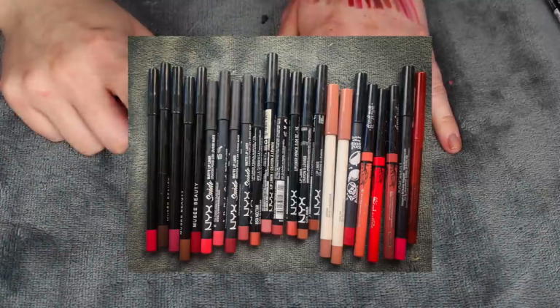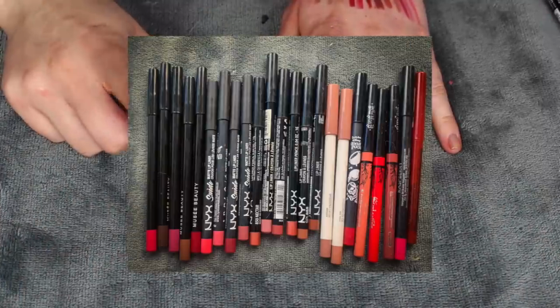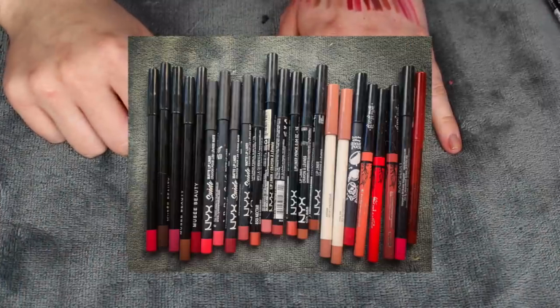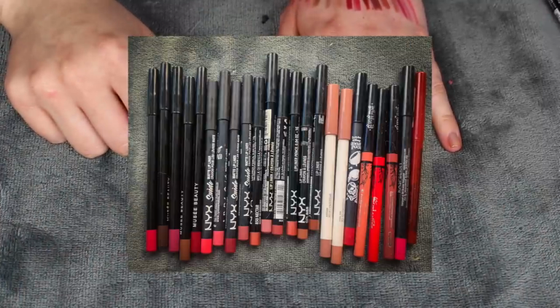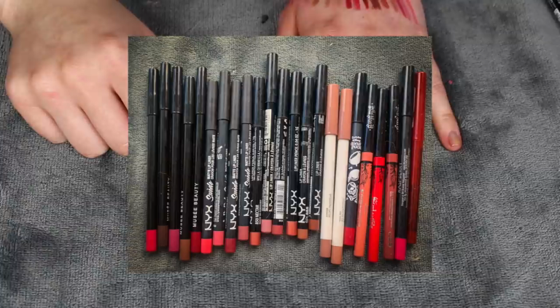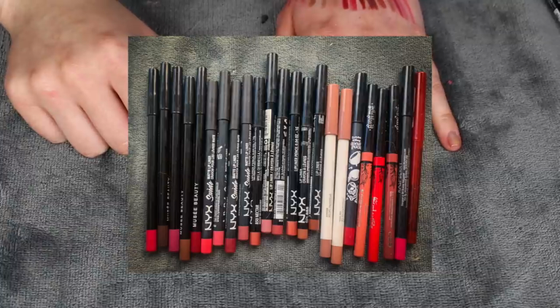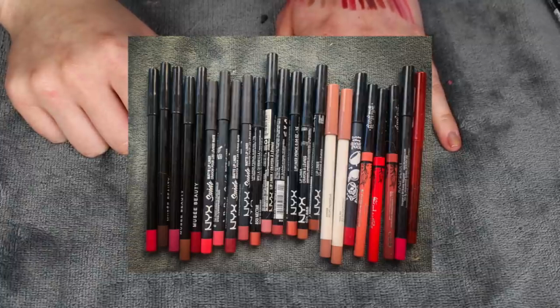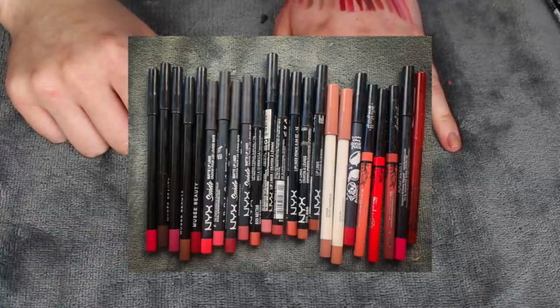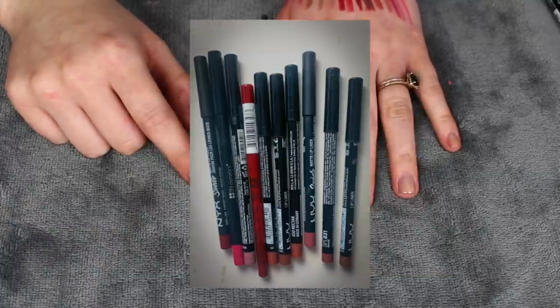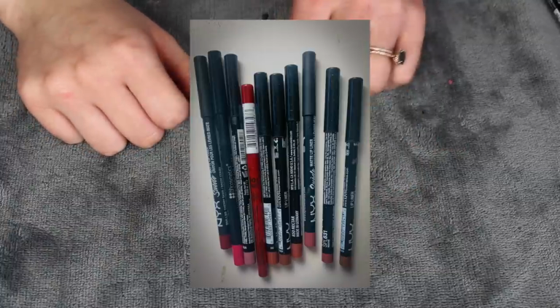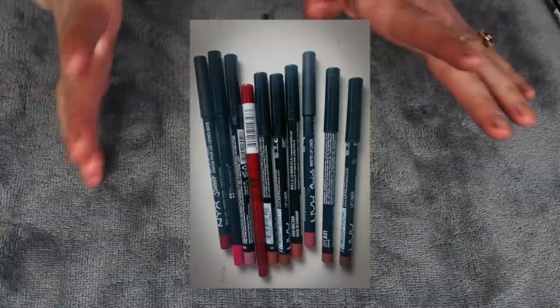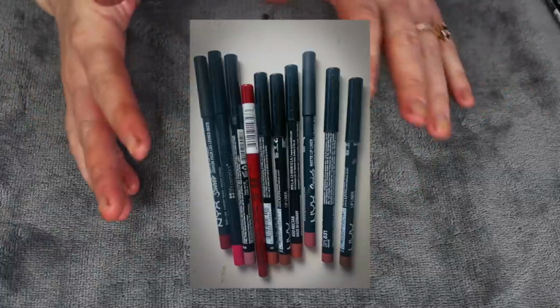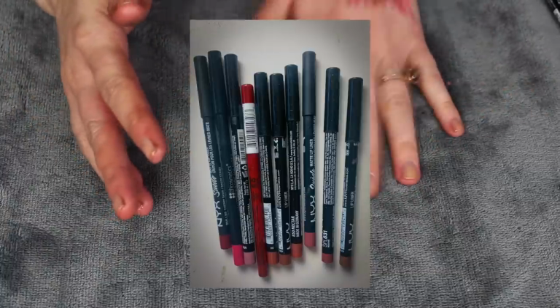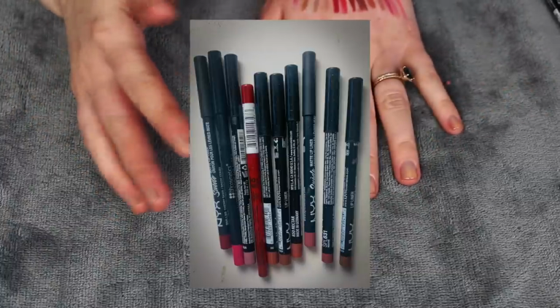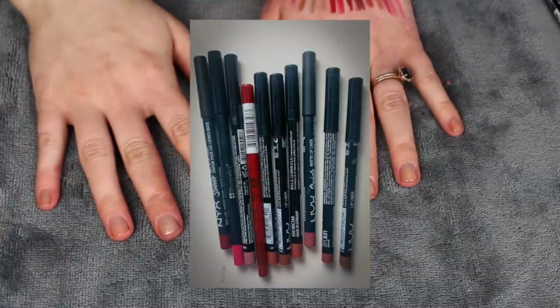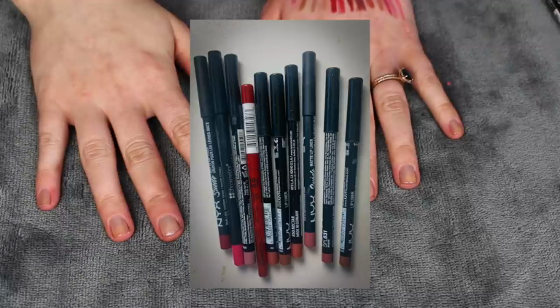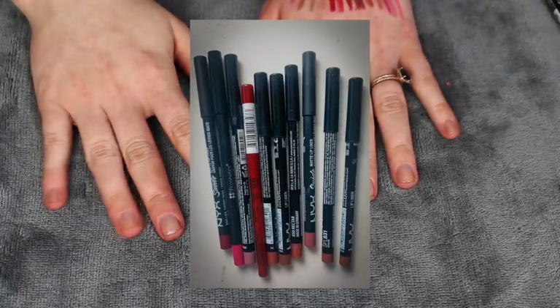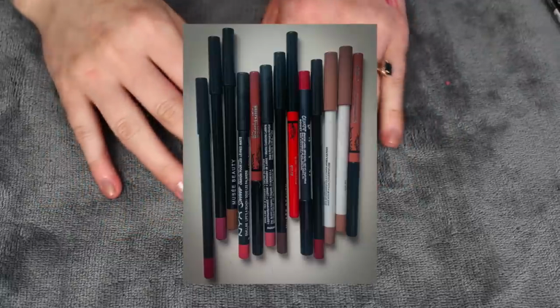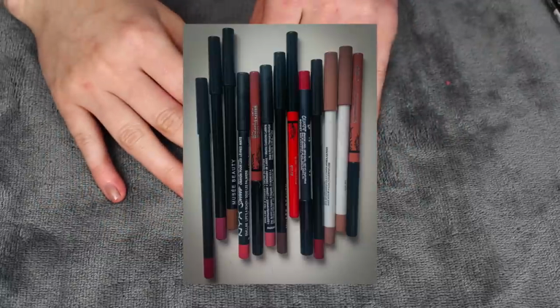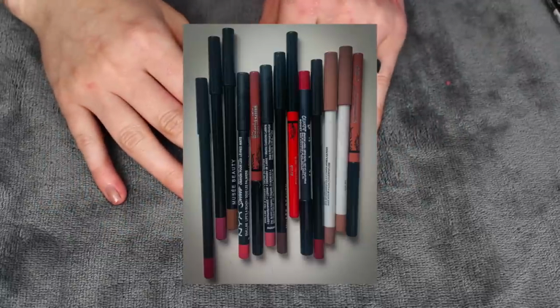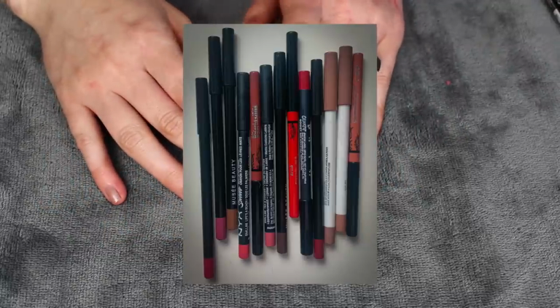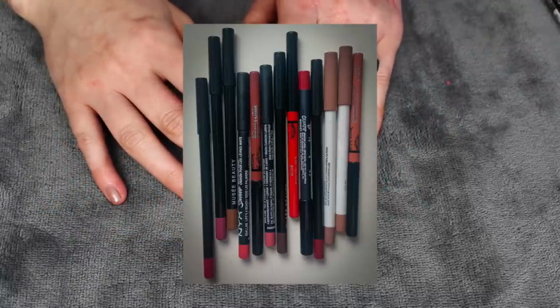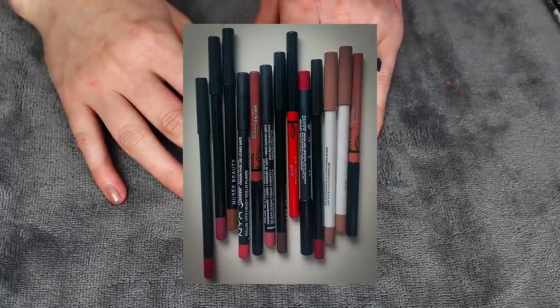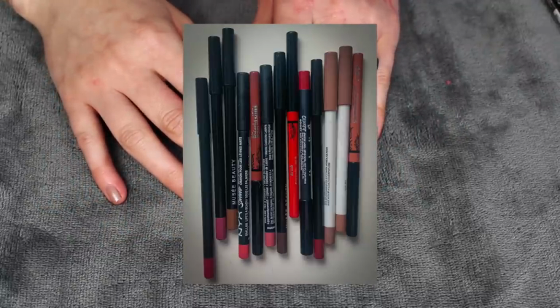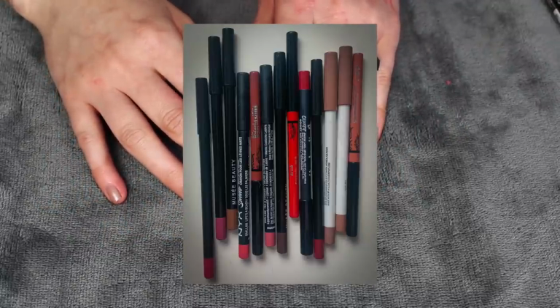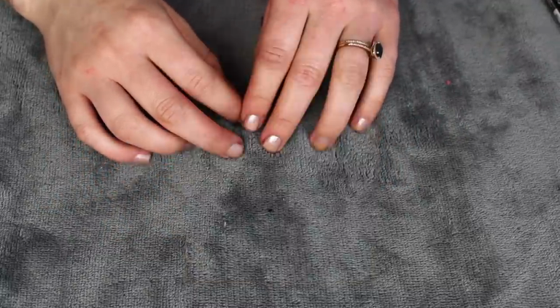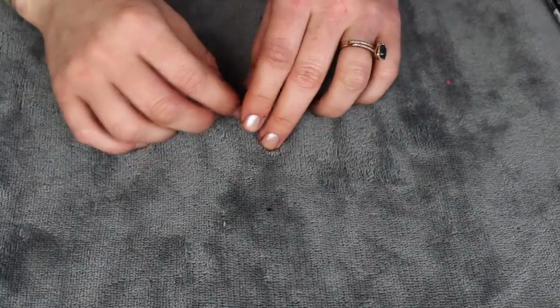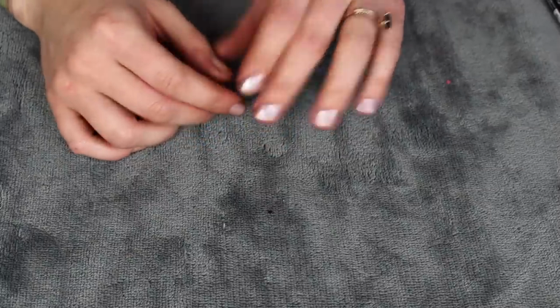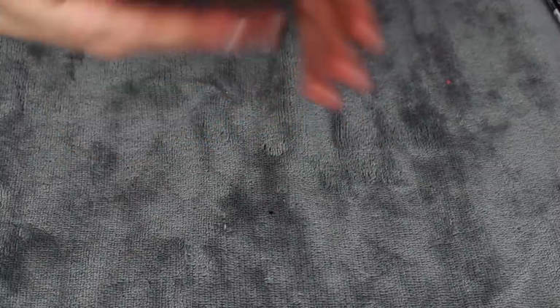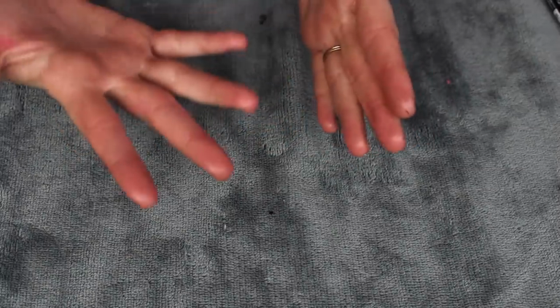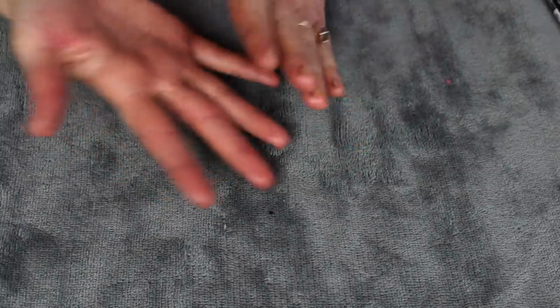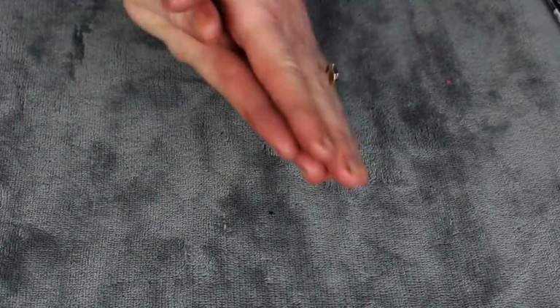I started out with 23 lip liners, decluttered 10, leaving me with 13 total. So that's pretty good — I got rid of about half of them. I revisited the fact that I had some really old ones, and now I'll have some lip liners to play around with and see if I have holes in my collection or if I feel pretty satisfied.